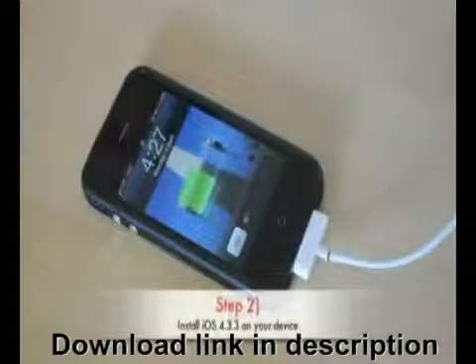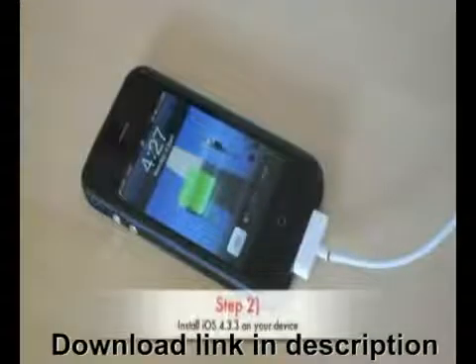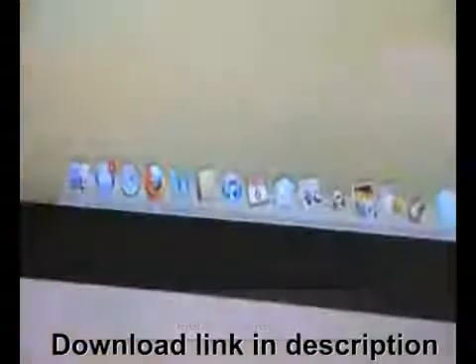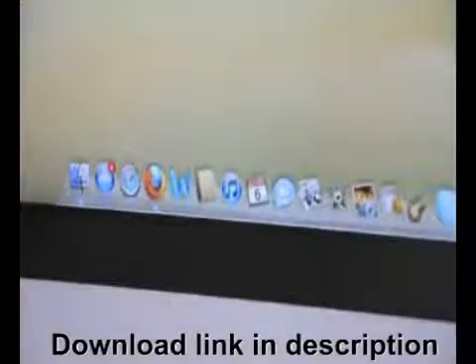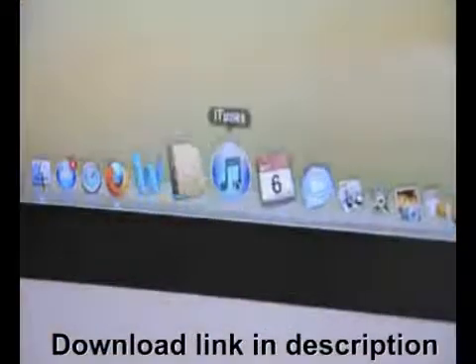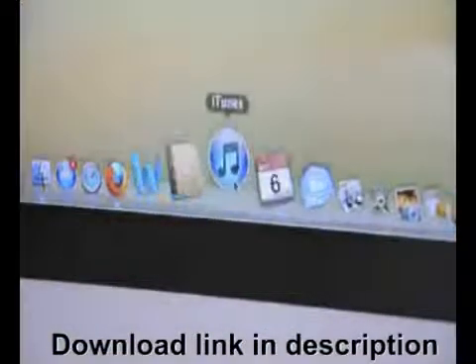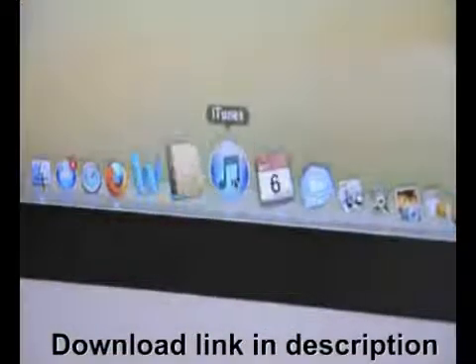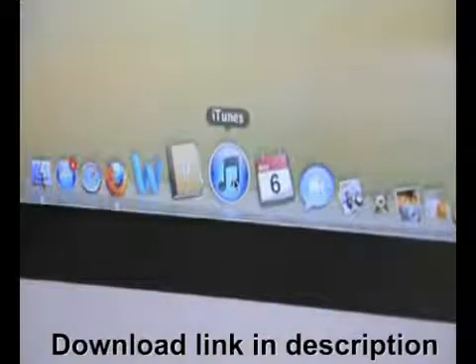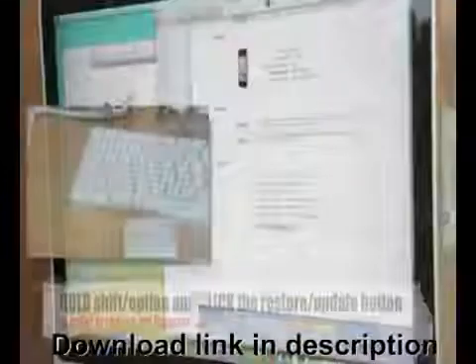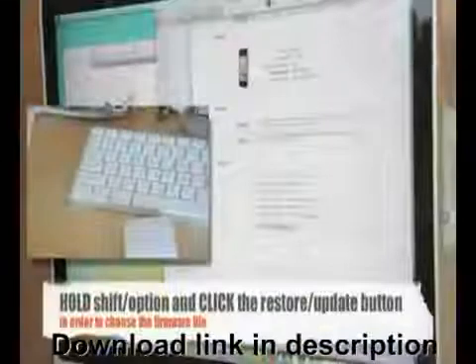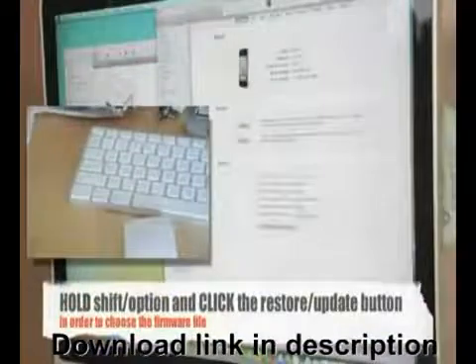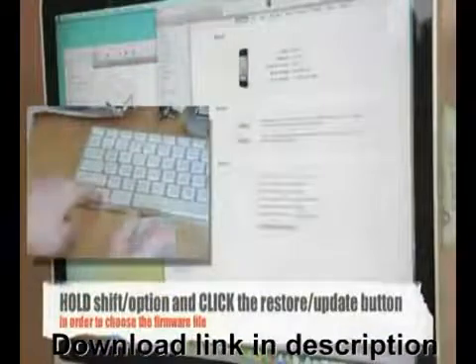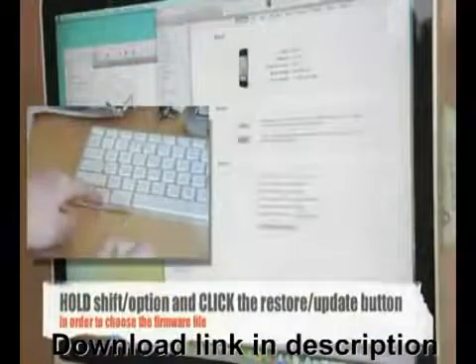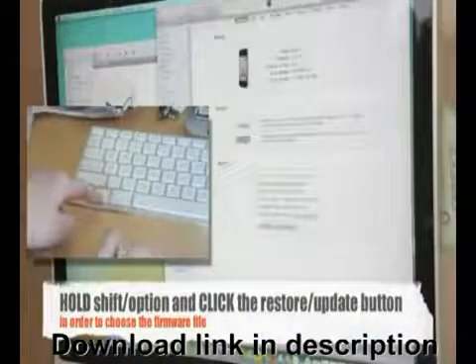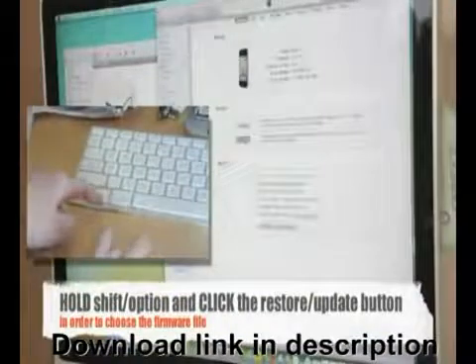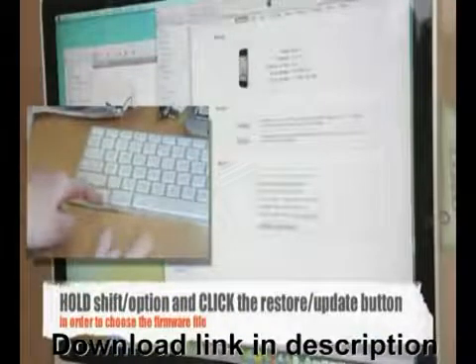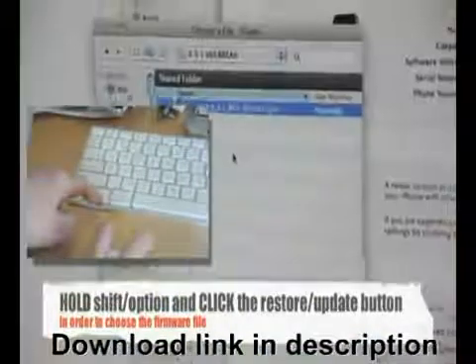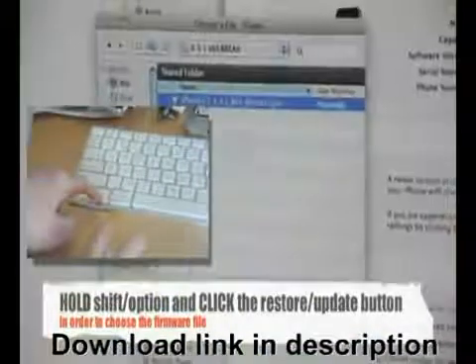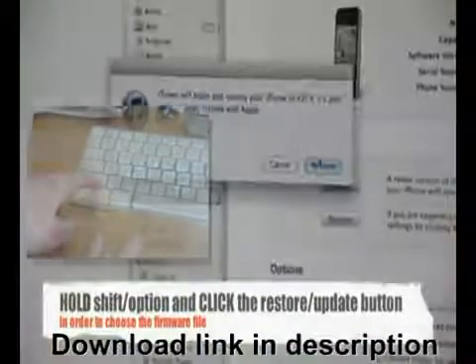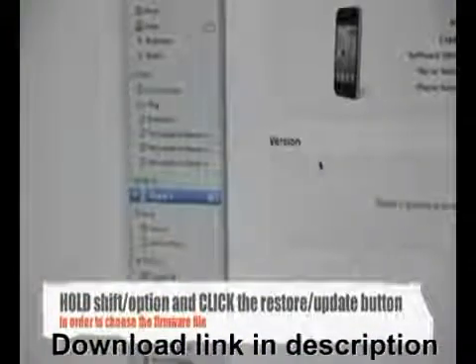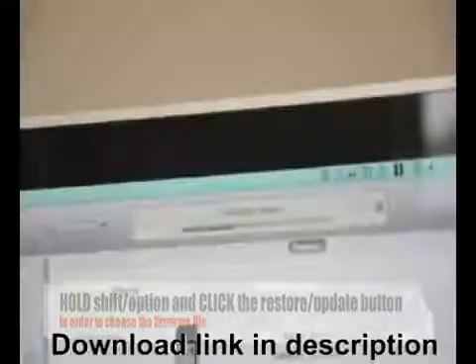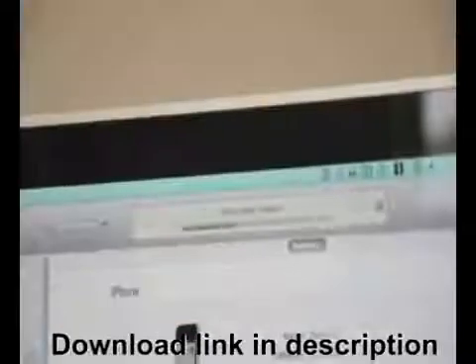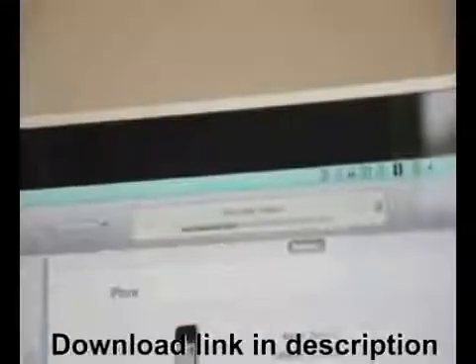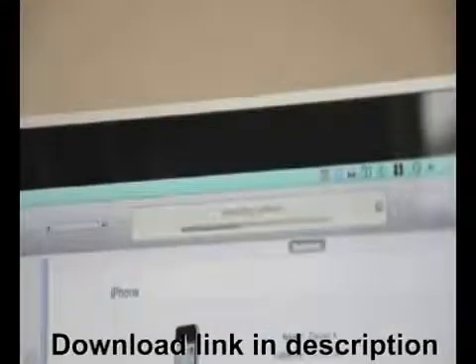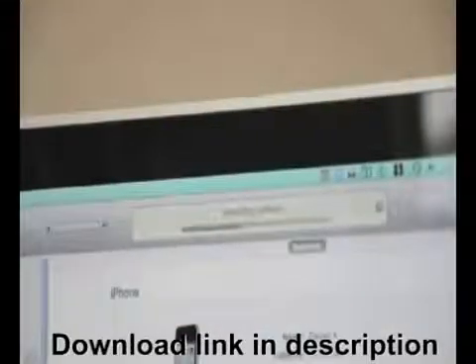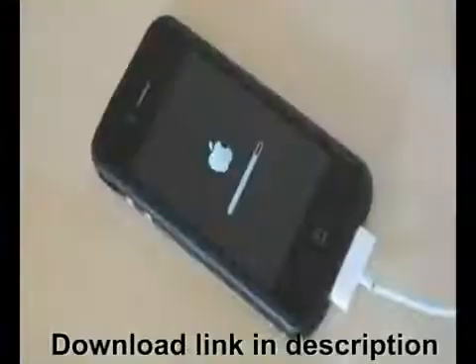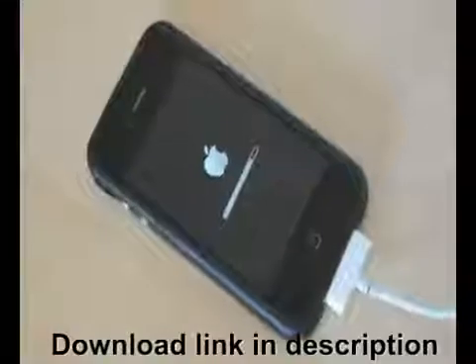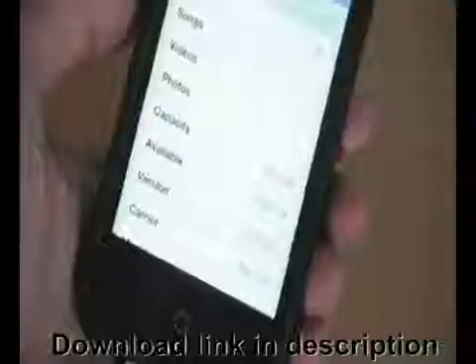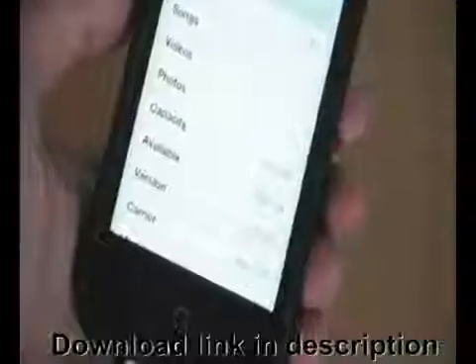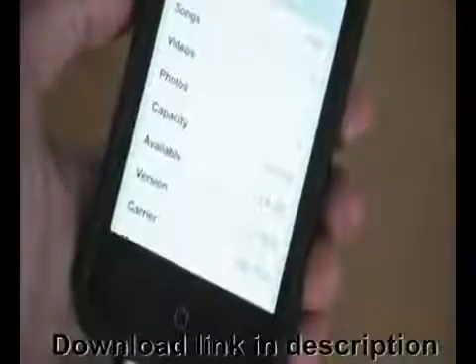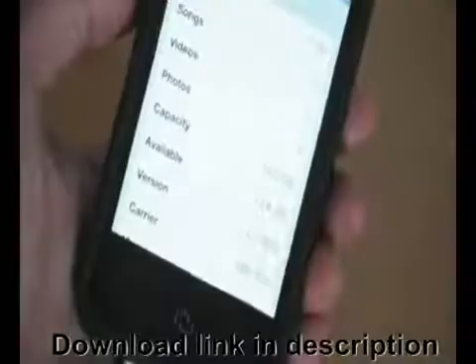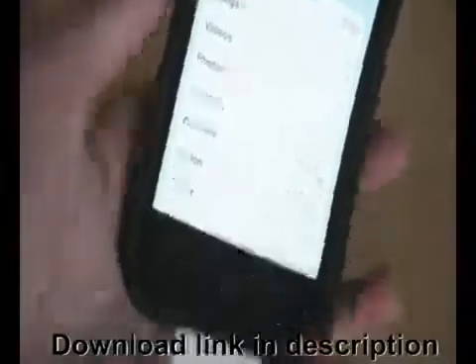Step 2: Now that we have 4.3.3 for your device on your computer, go ahead and use this file to update or restore to the firmware if you haven't yet. Also, don't forget to back up your device just in case anything happens during the jailbreak. Now that your device is running 4.3.3, we're ready for the jailbreak.